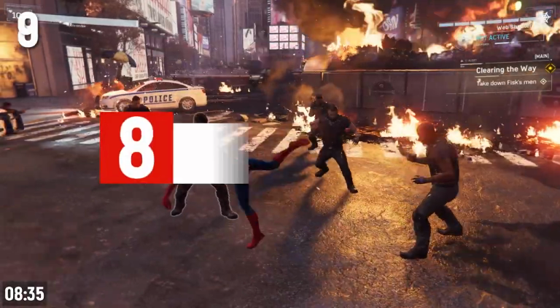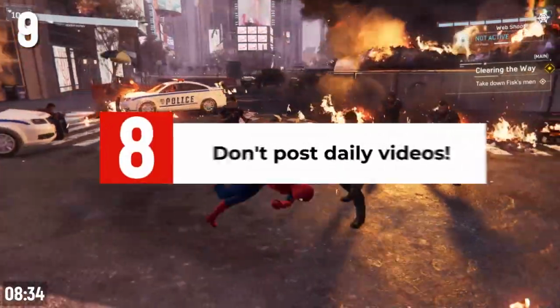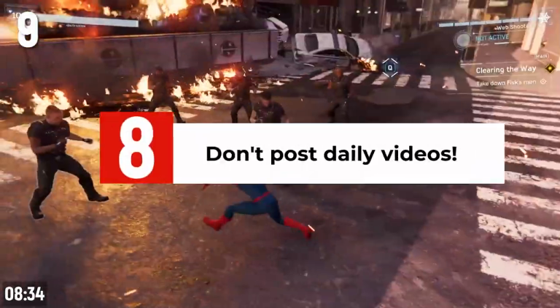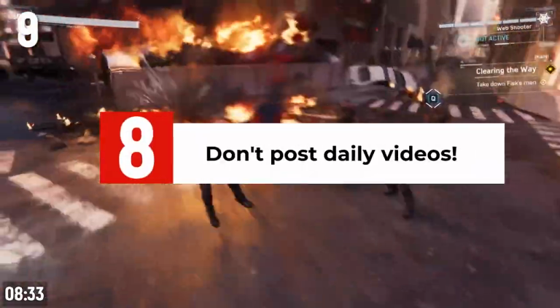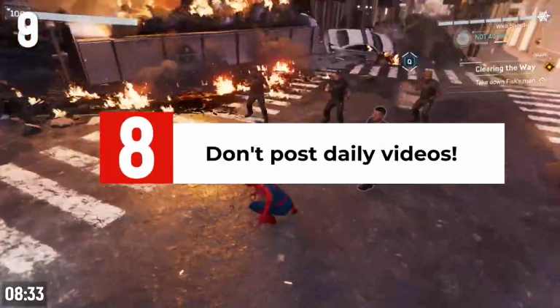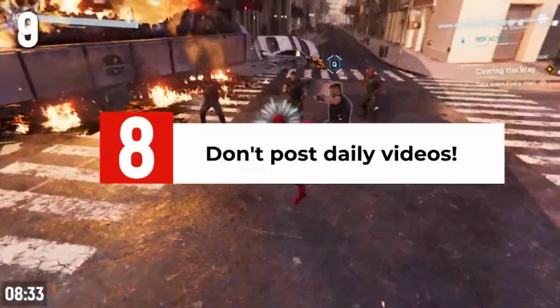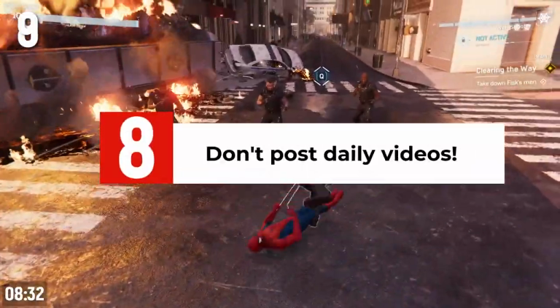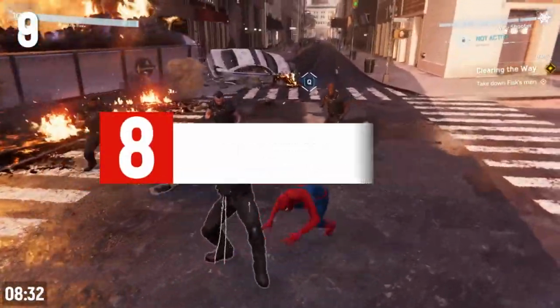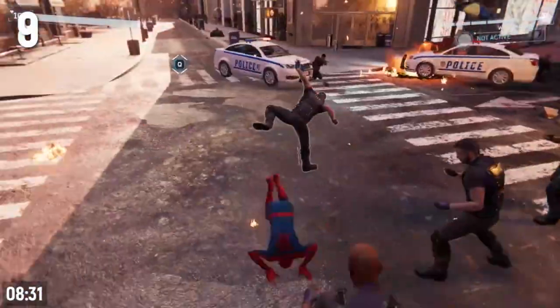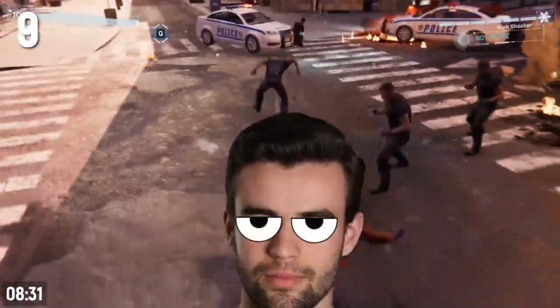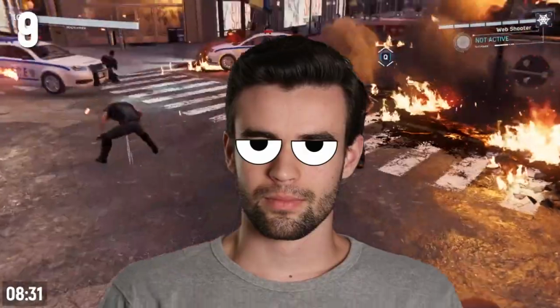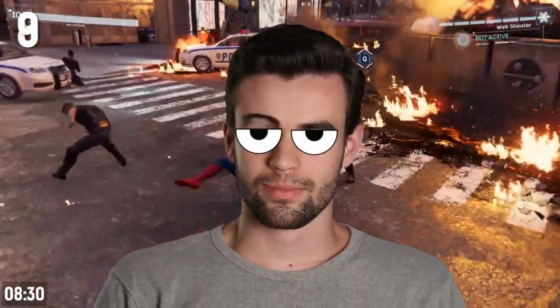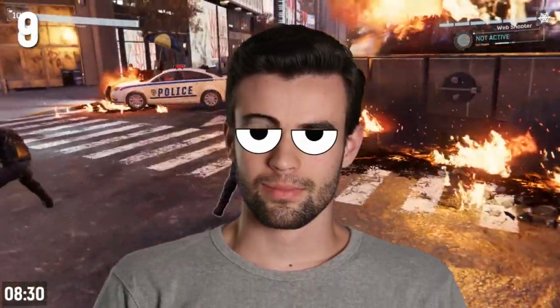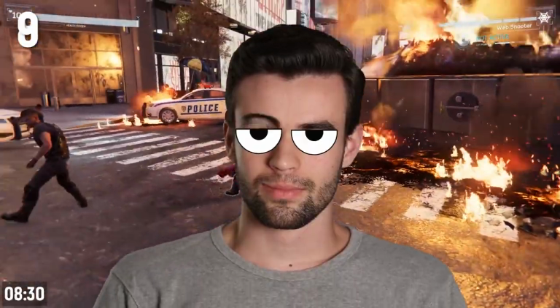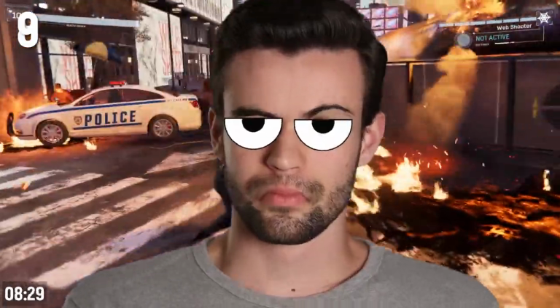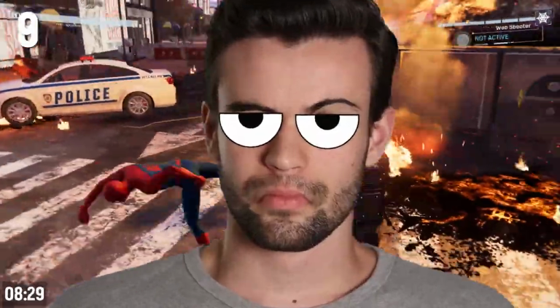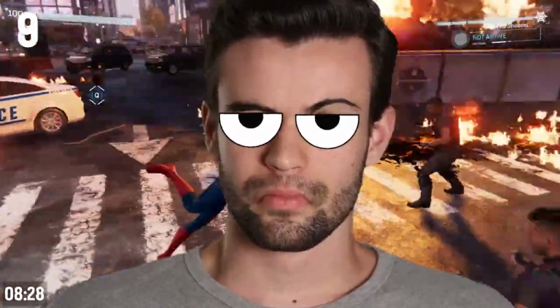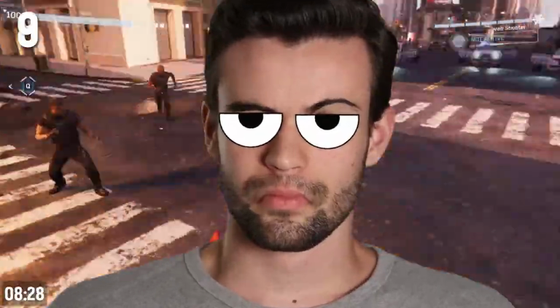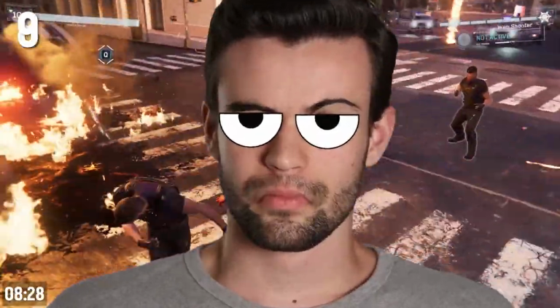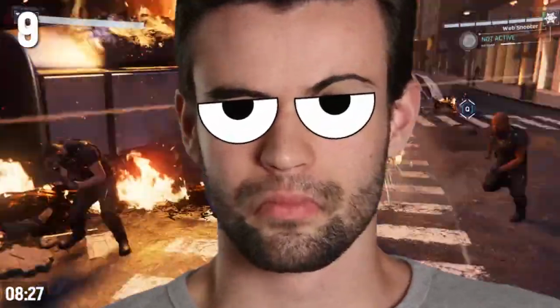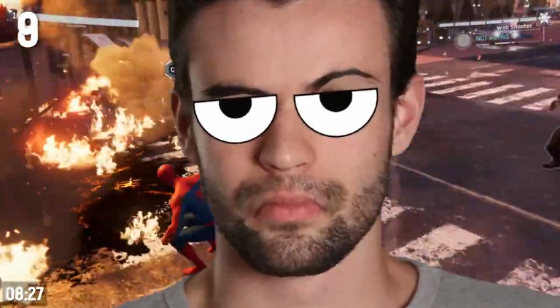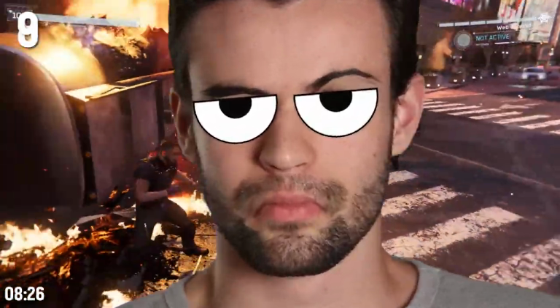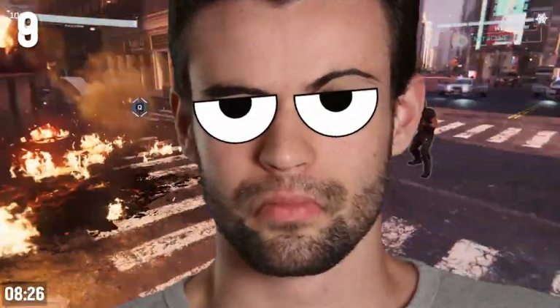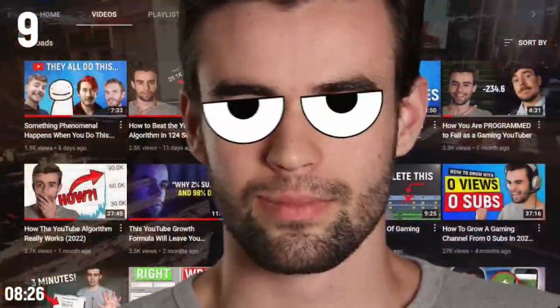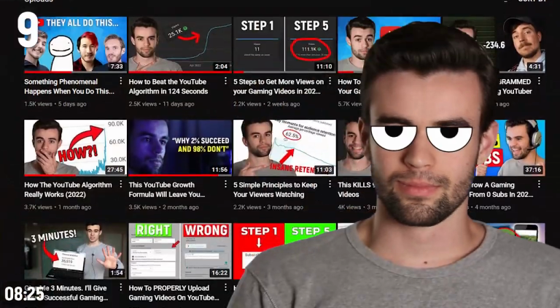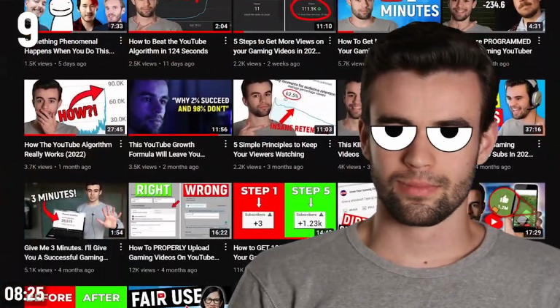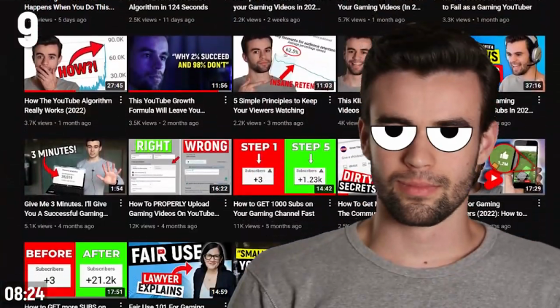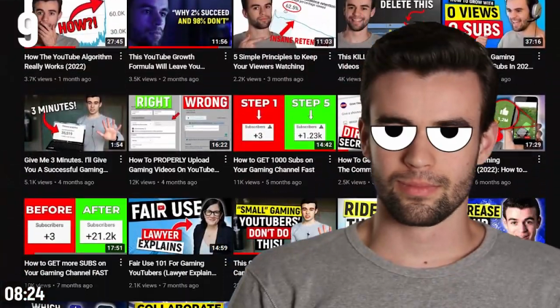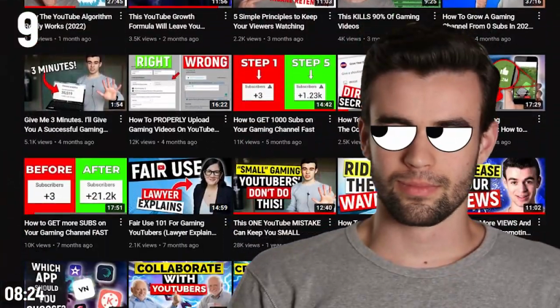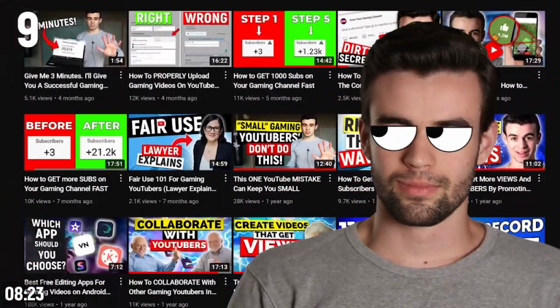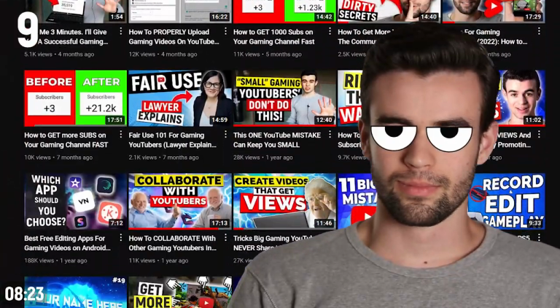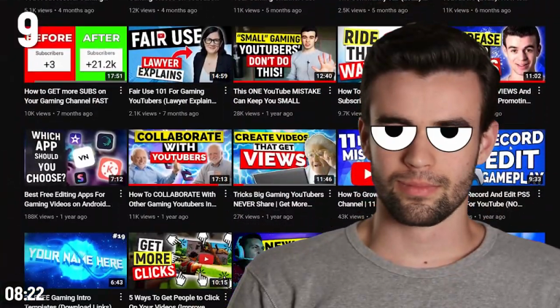Most of you should not post daily videos. Unless your content is very low effort, from a practical perspective, posting quality content daily is going to burn you out fast. Better to post one to three times per week consistently over the long term.